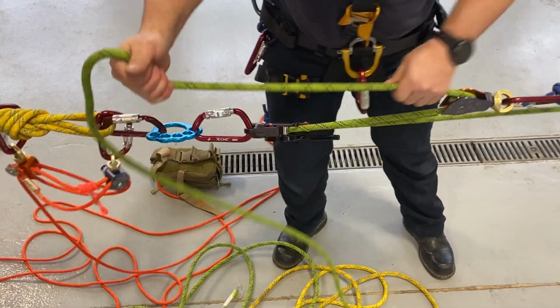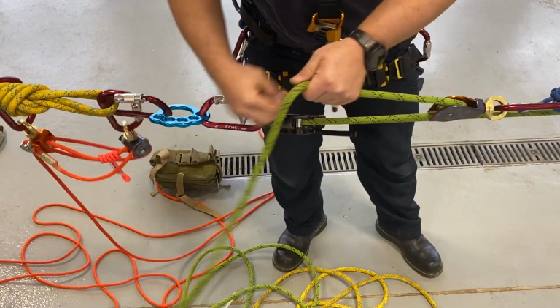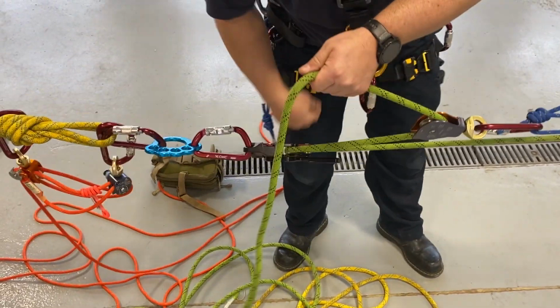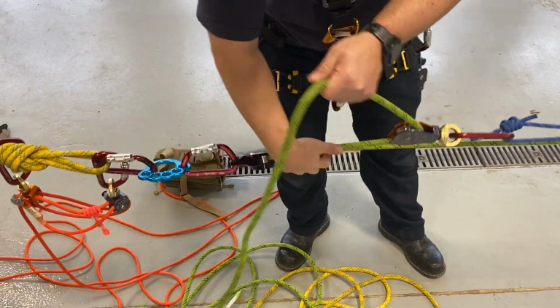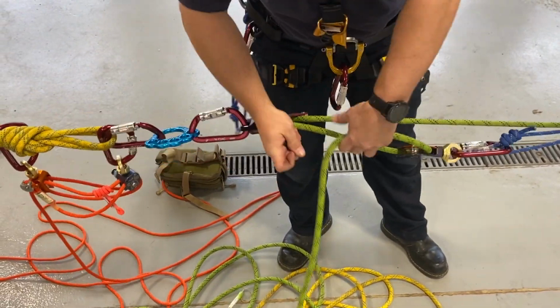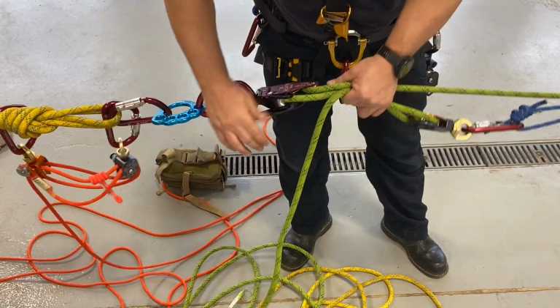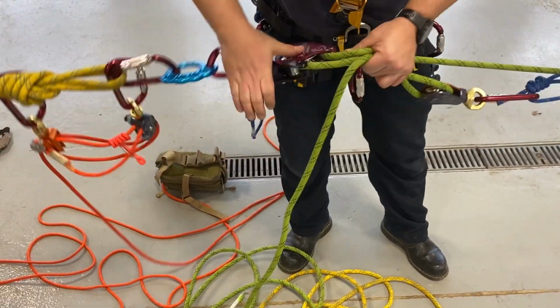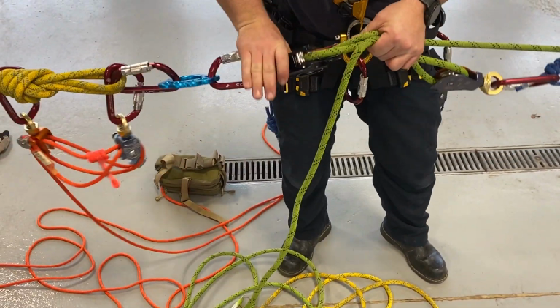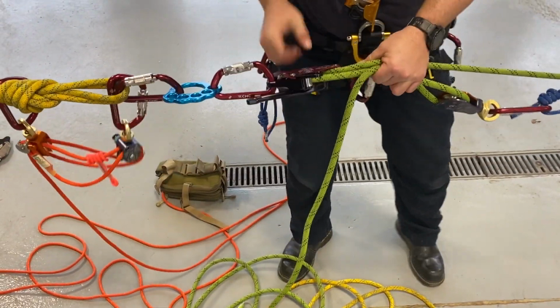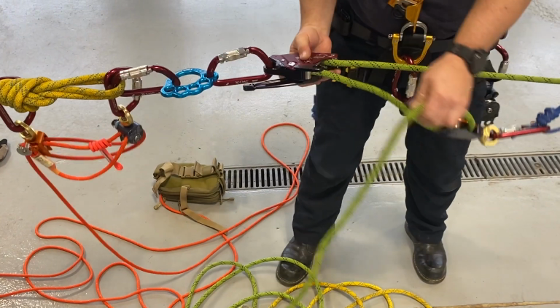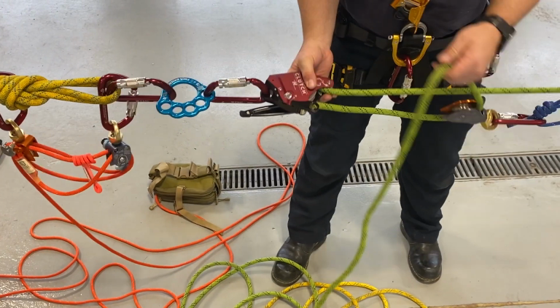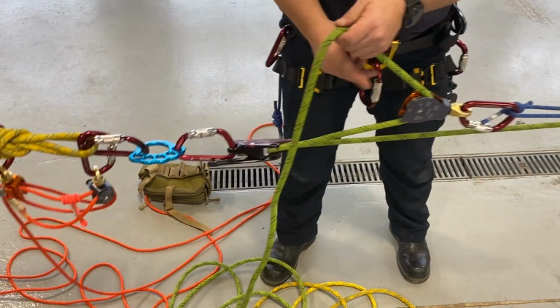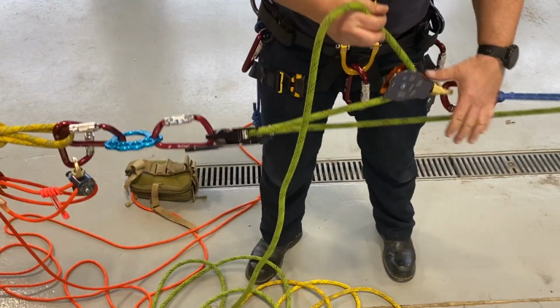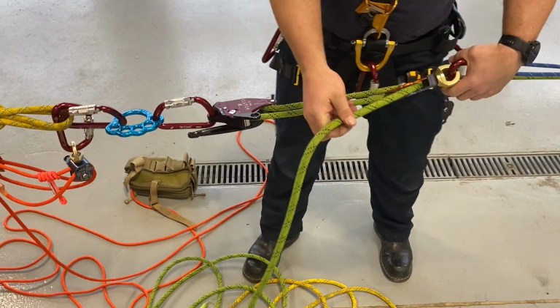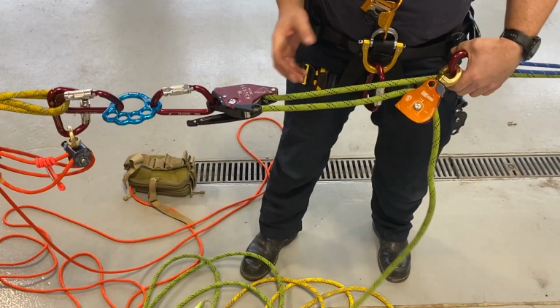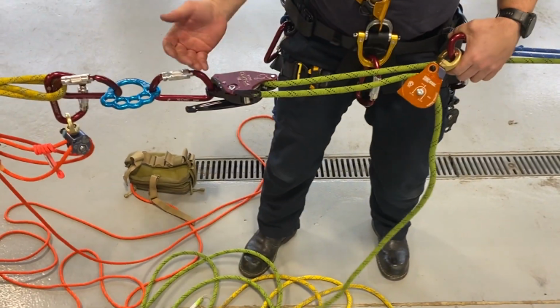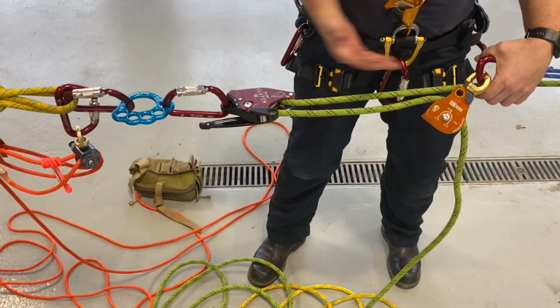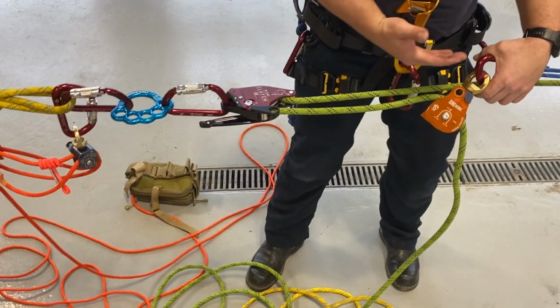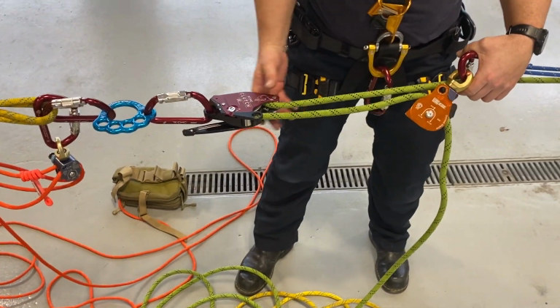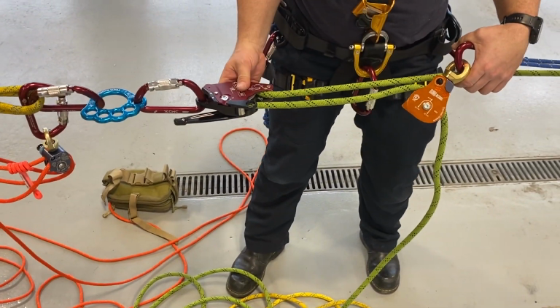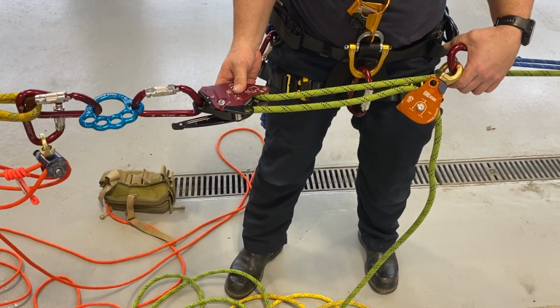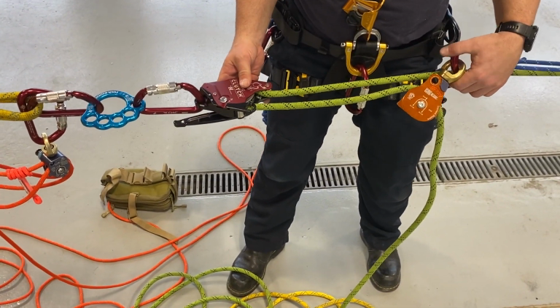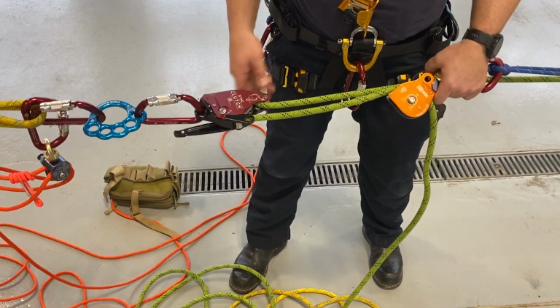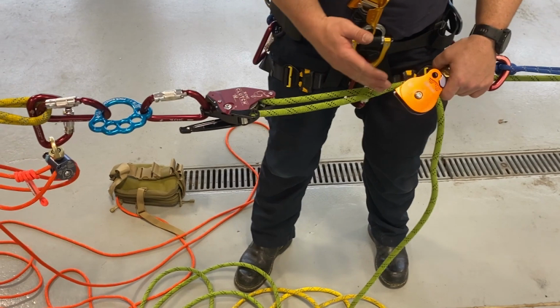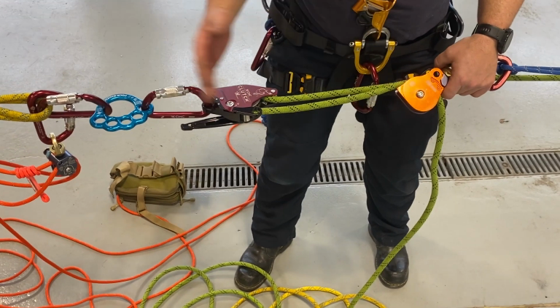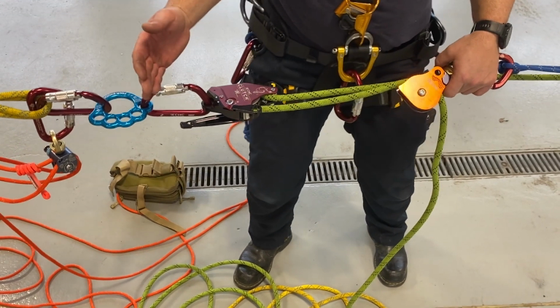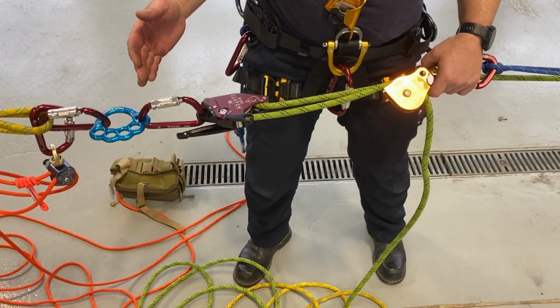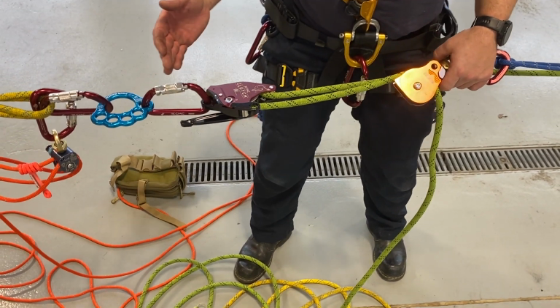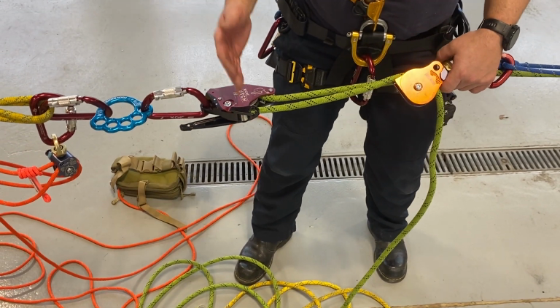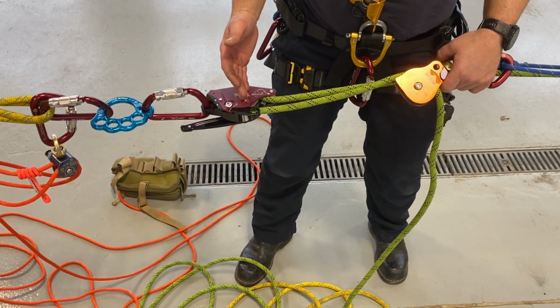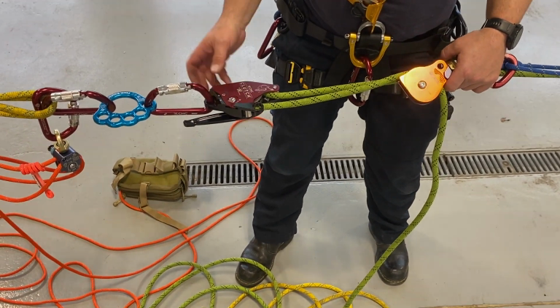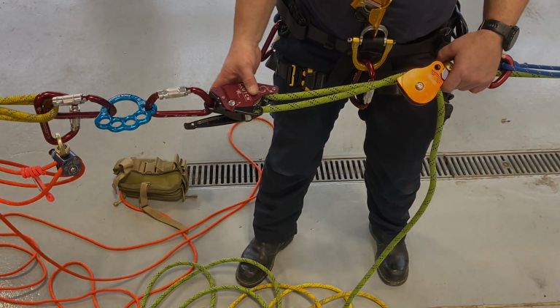We can reset and carry on with our hauling. So we've demonstrated how to pass a knot while lowering through the clutch using an Aztec, and we've demonstrated how to pass a knot while hauling through the system using an Aztec. And that's how you do it.